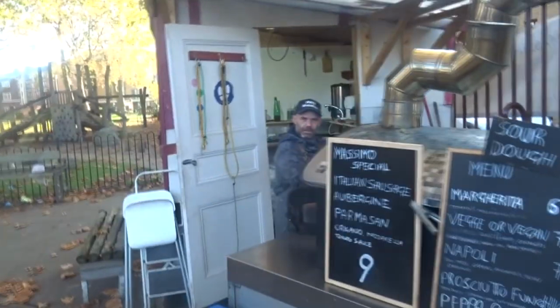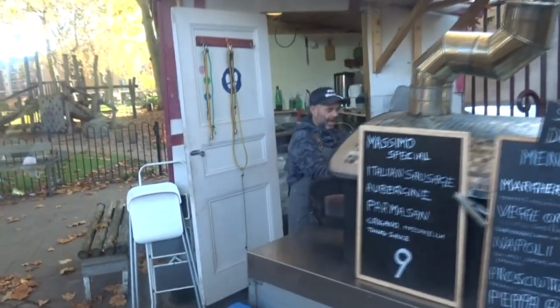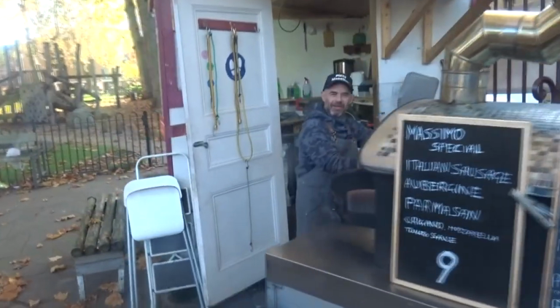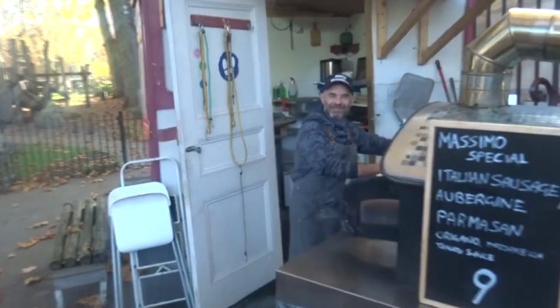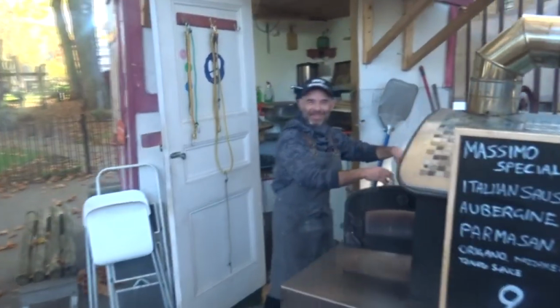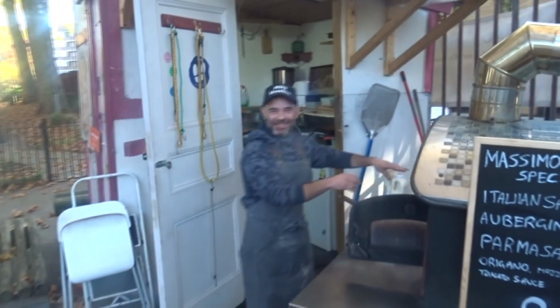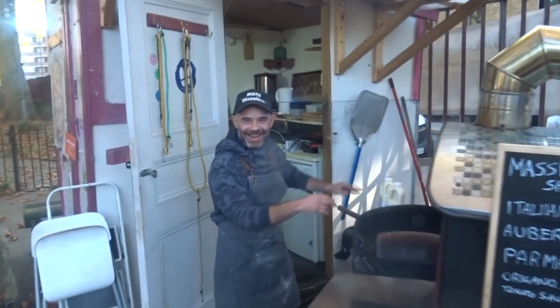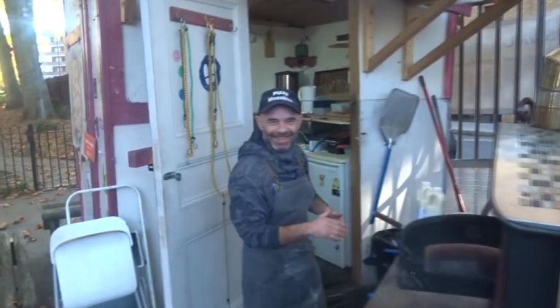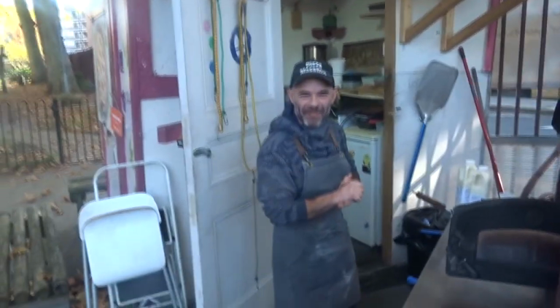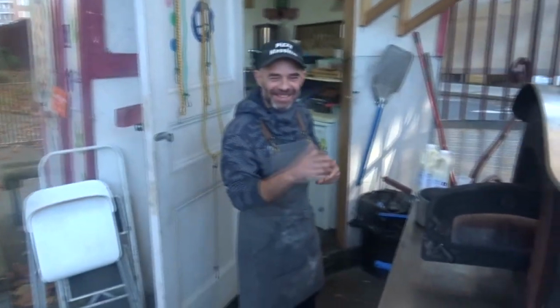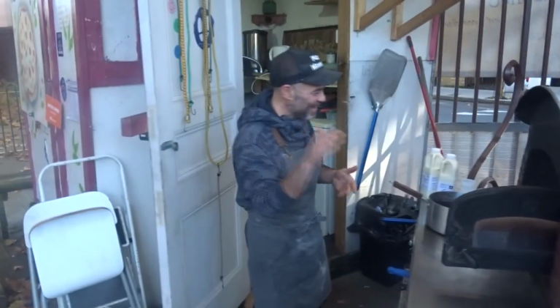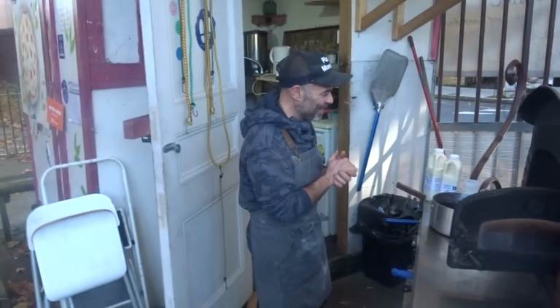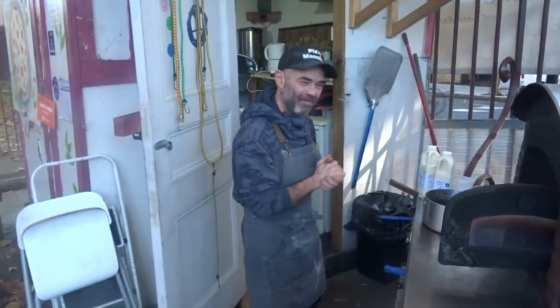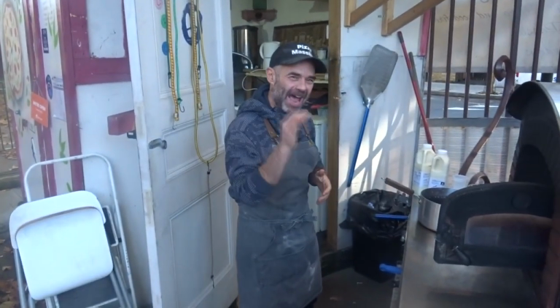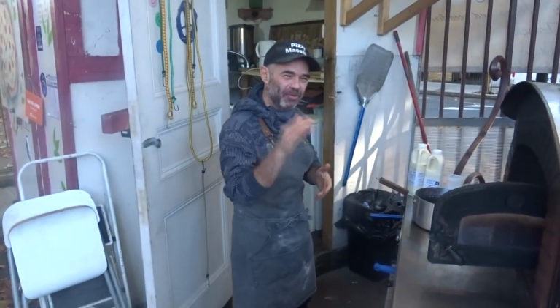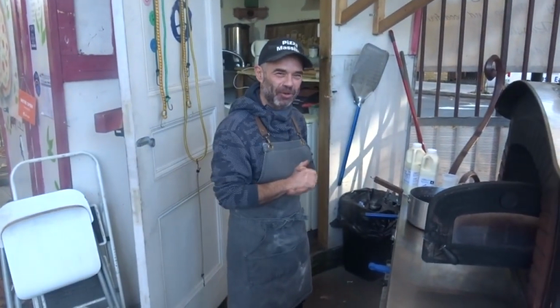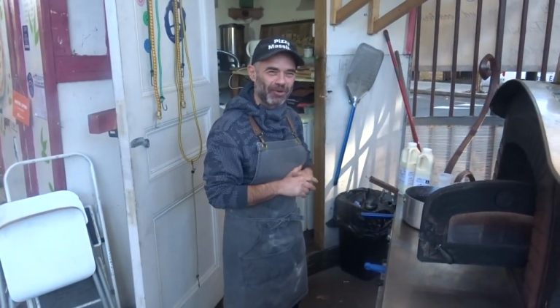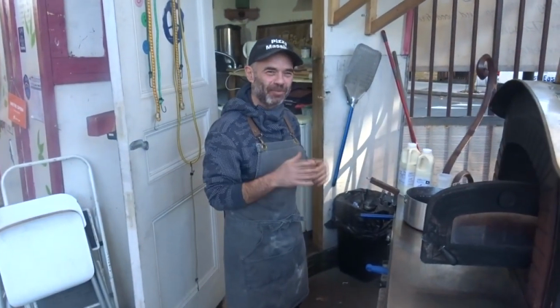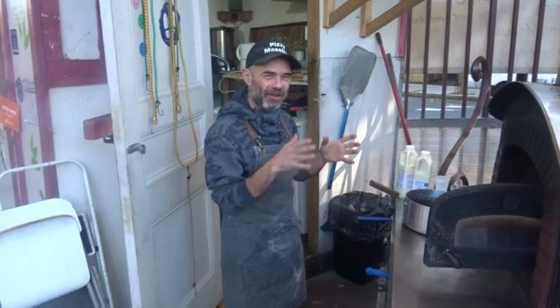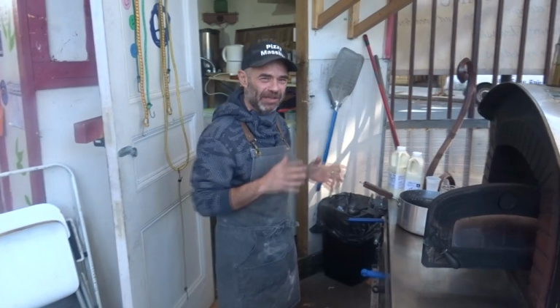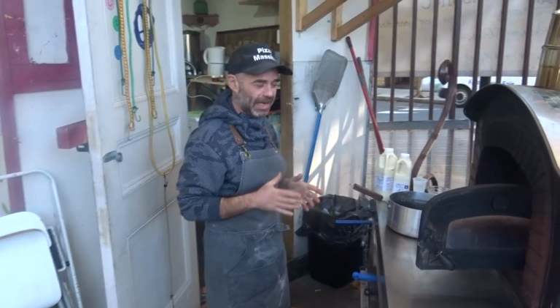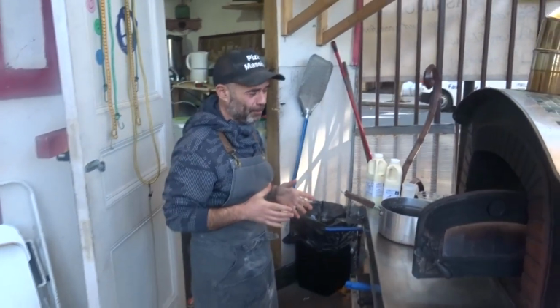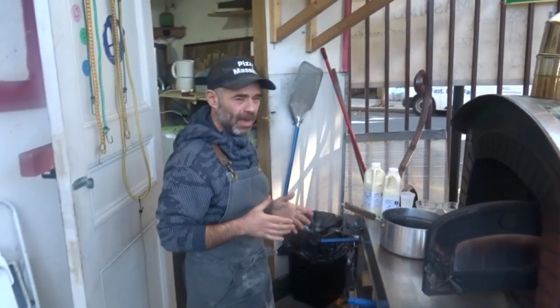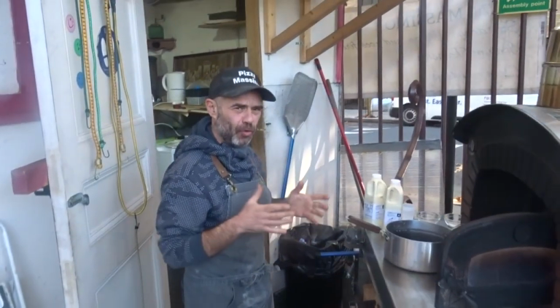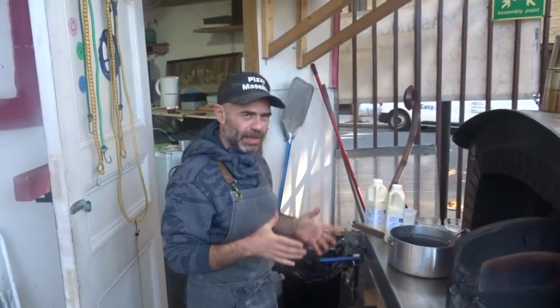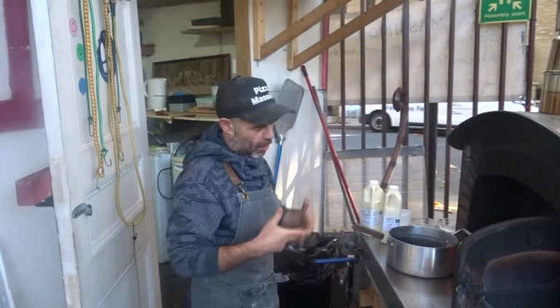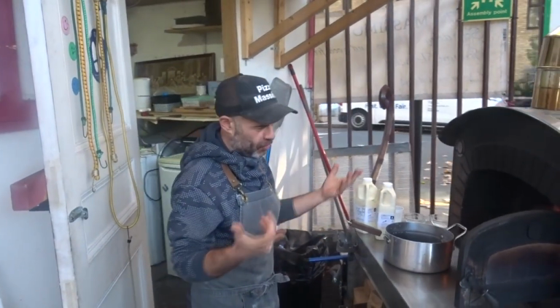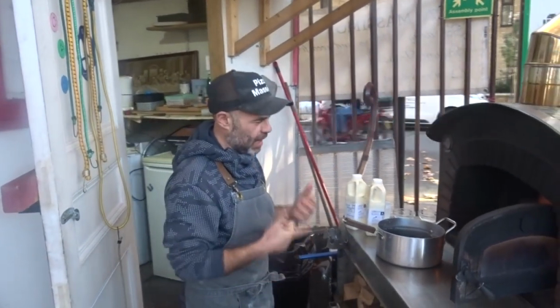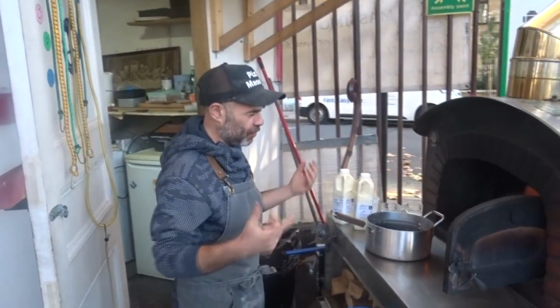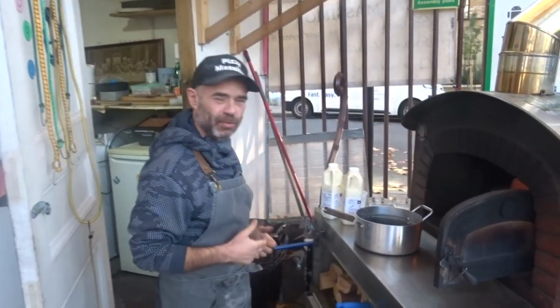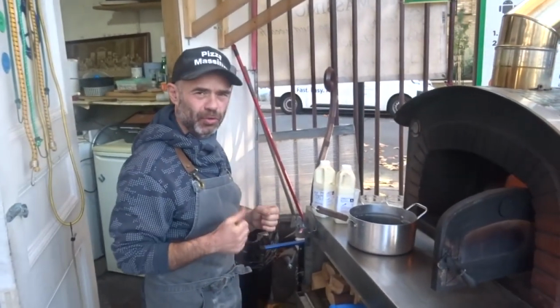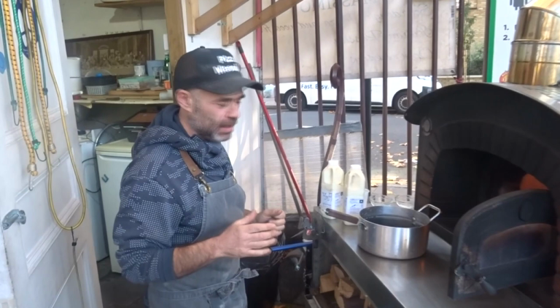Hey, hello guys, welcome back to the channel. Hope you have an amazing day today. I'm going to show you how to make fresh mozzarella for your pizza, for your salad, or whatever you want to do with it.